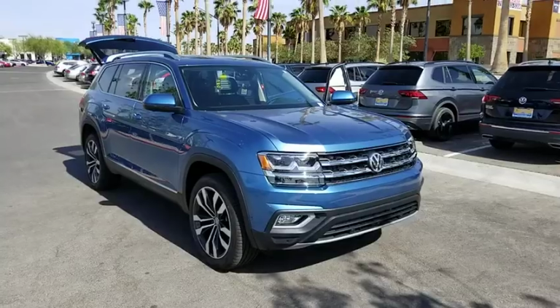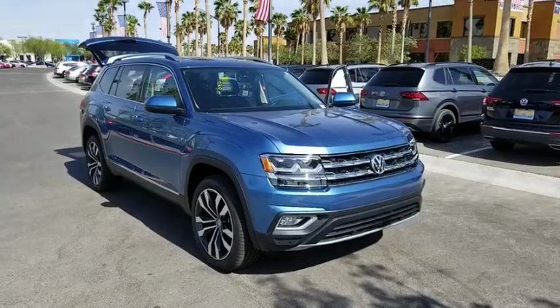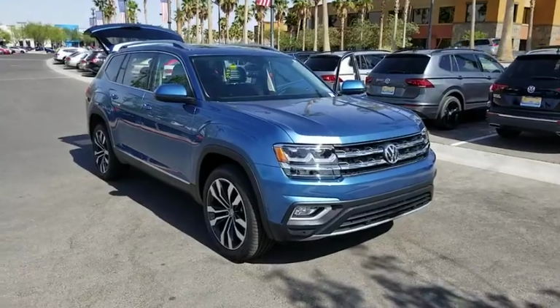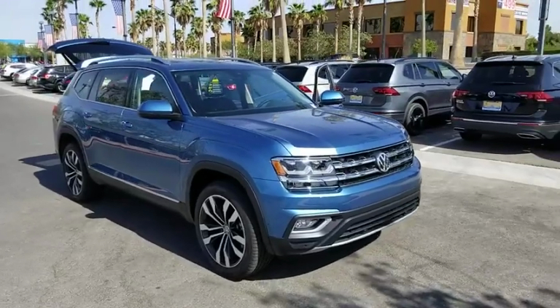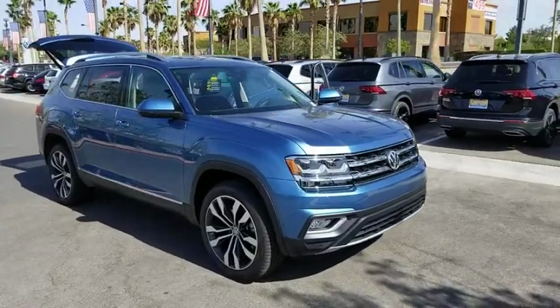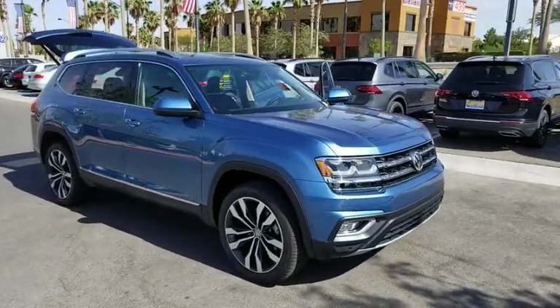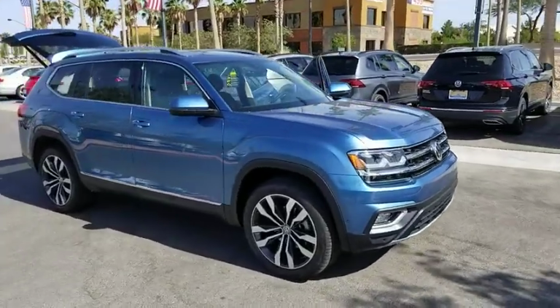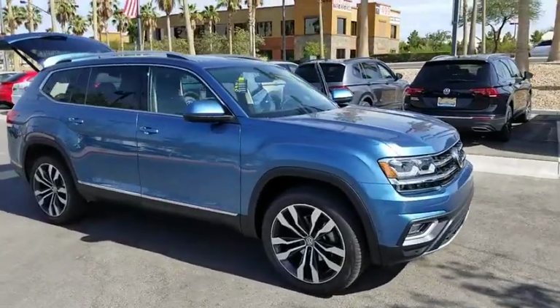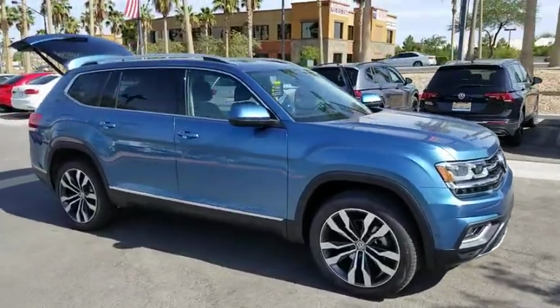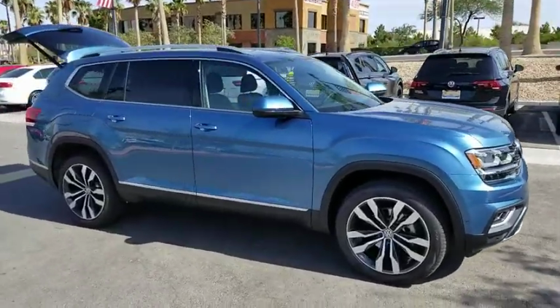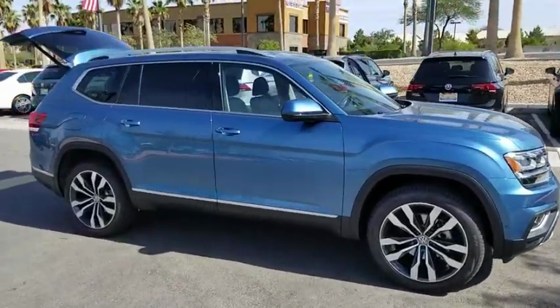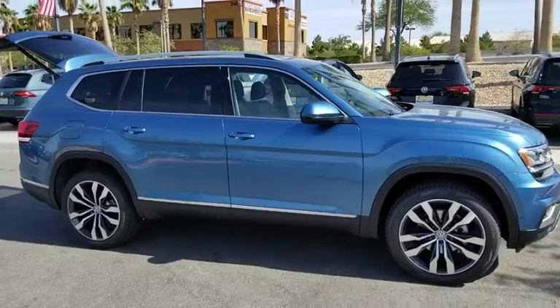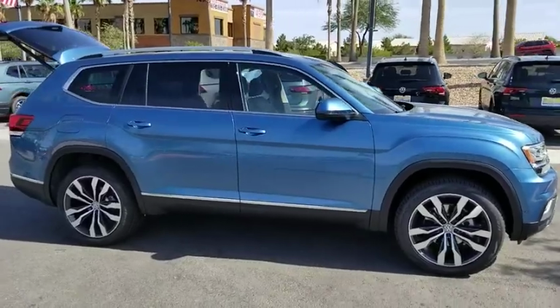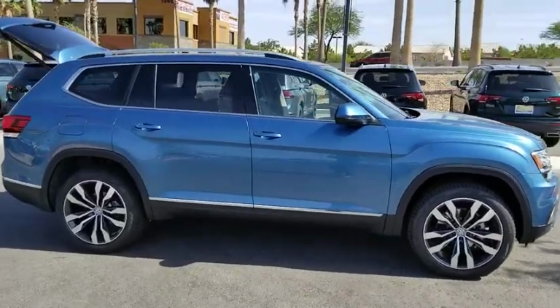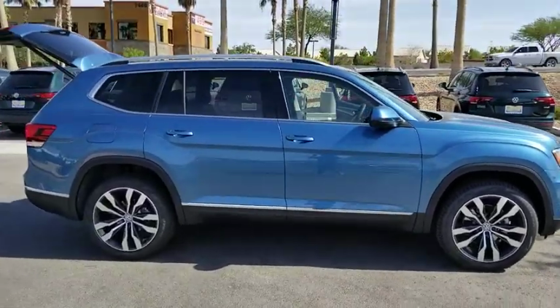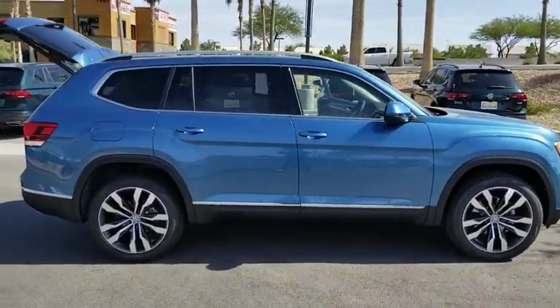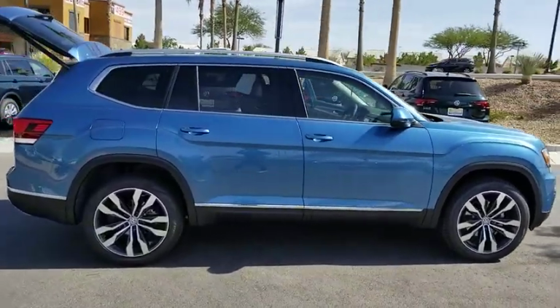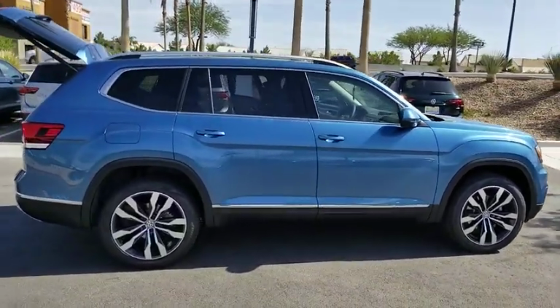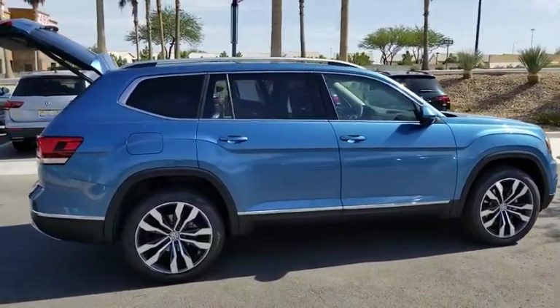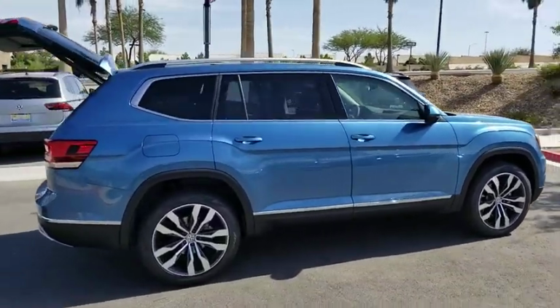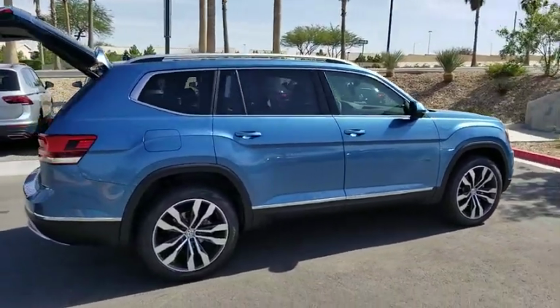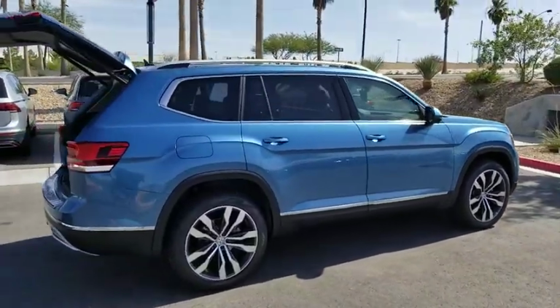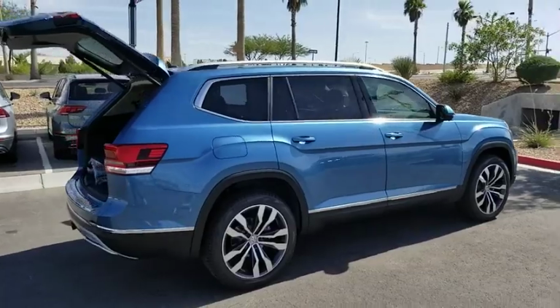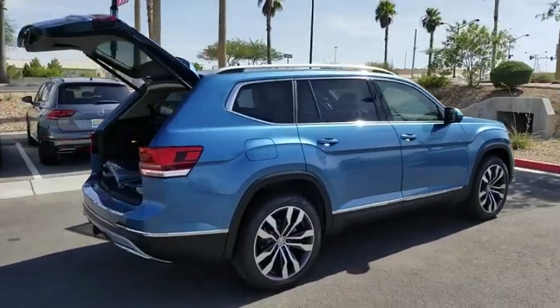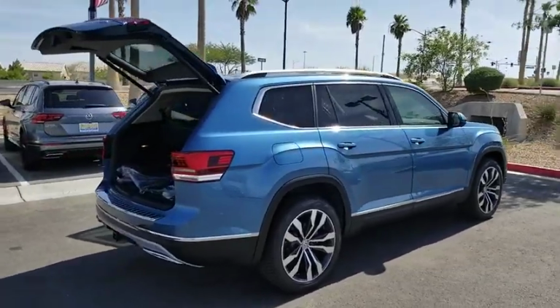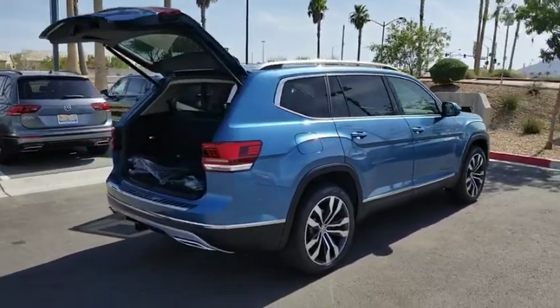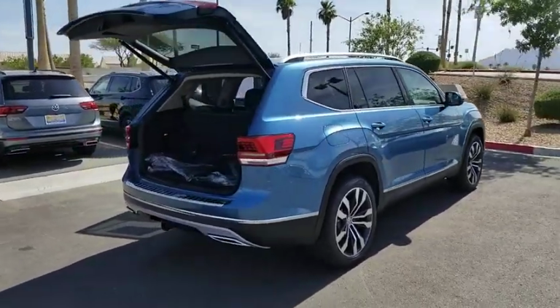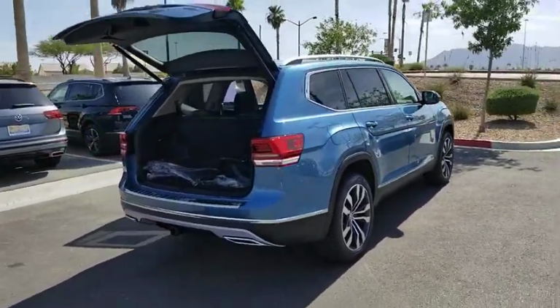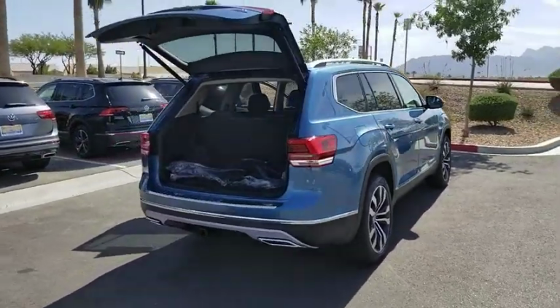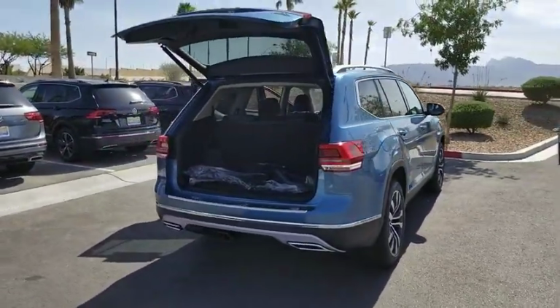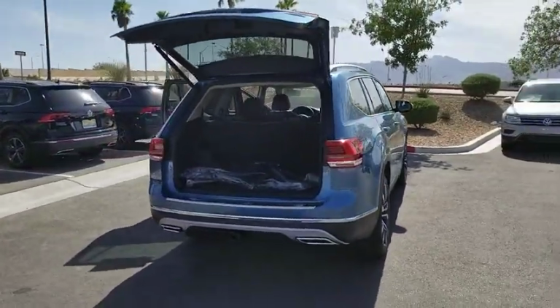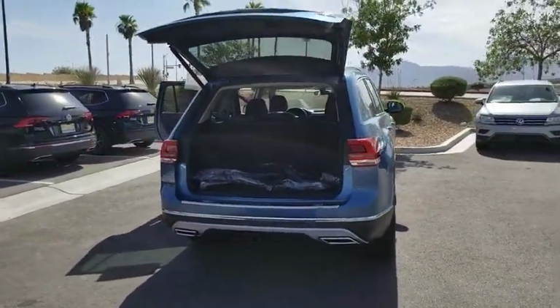Come test drive the 2019 Volkswagen Atlas. The Volkswagen Atlas provides you all the flexibility you'd expect from a crossover vehicle with three rows of seating. The Atlas also features the latest in audio and safety technology.